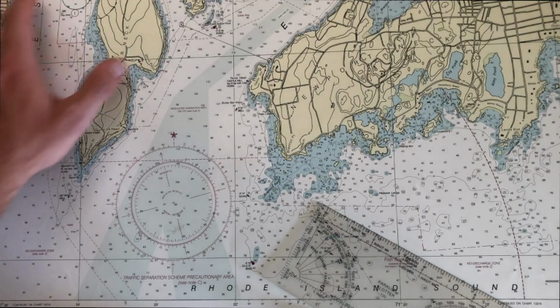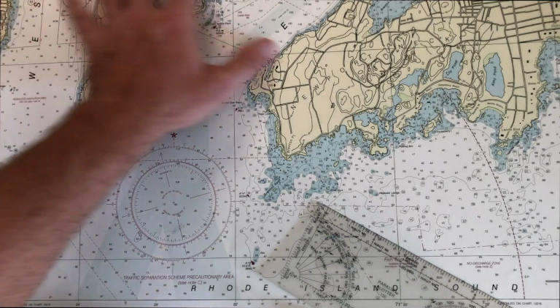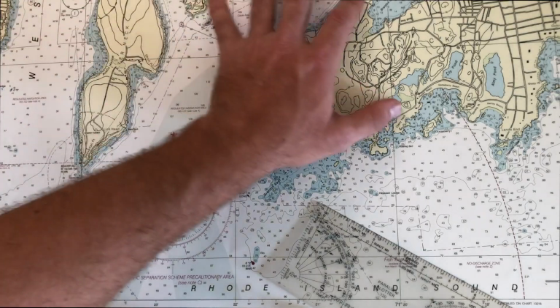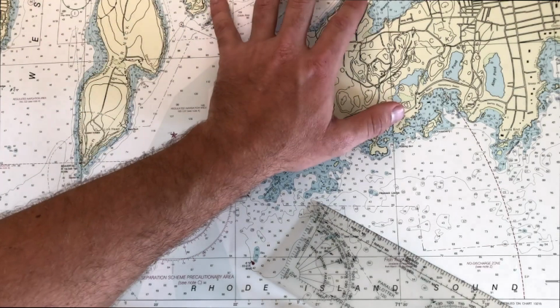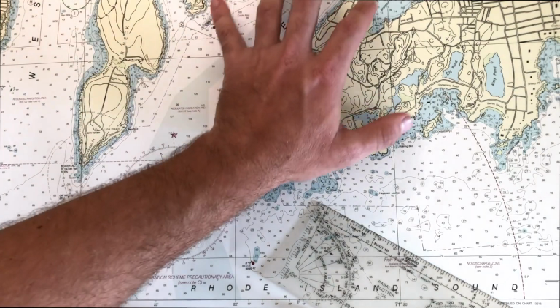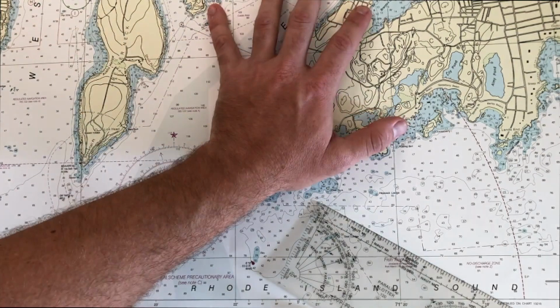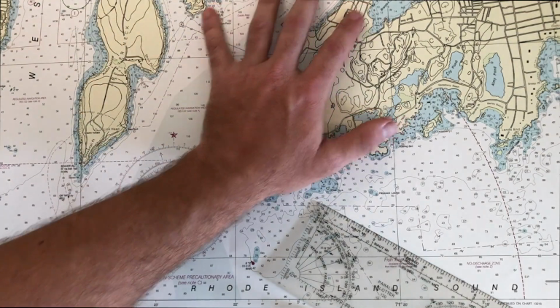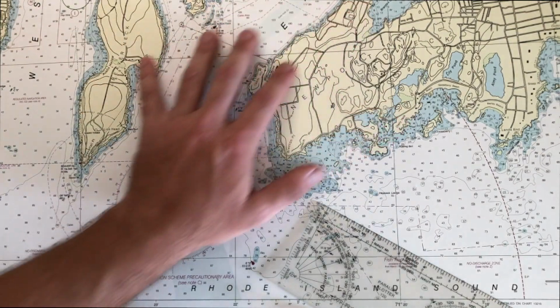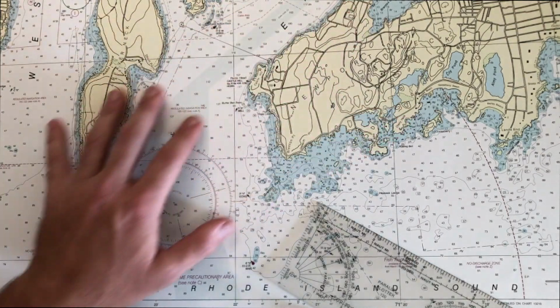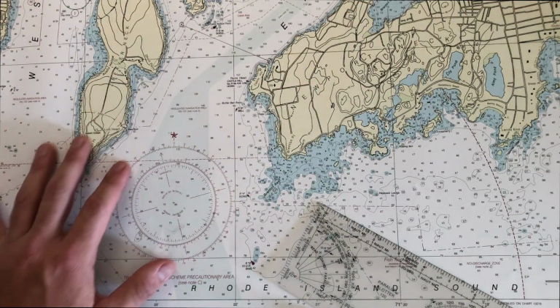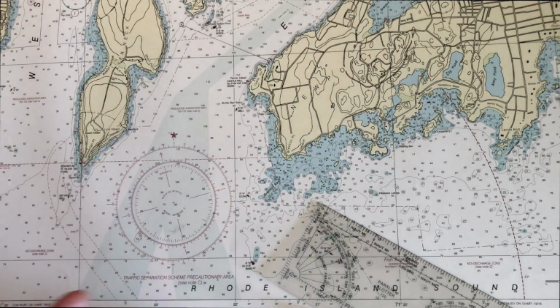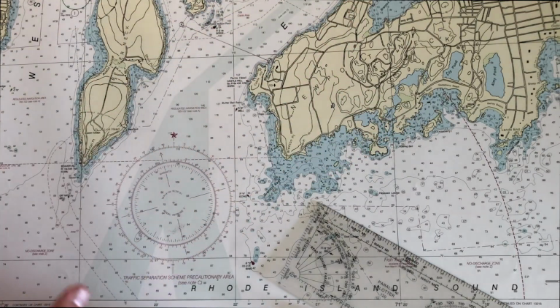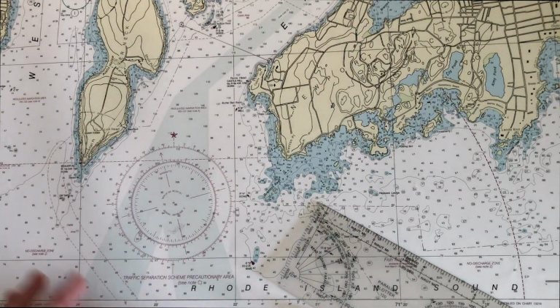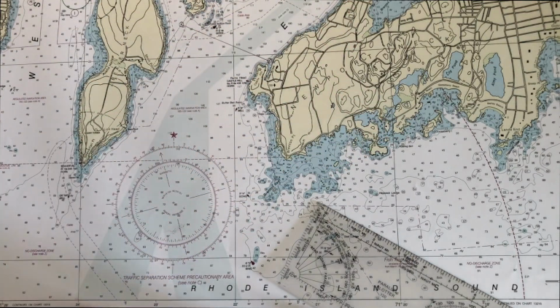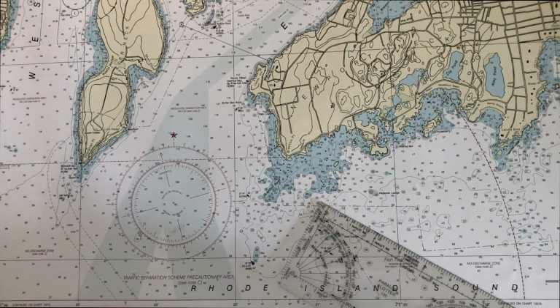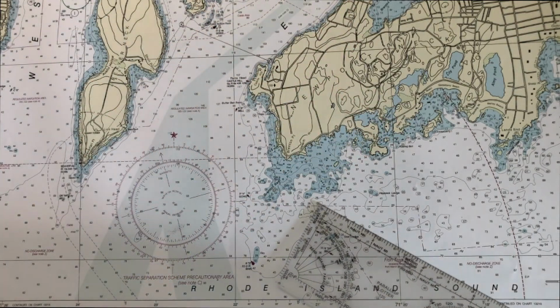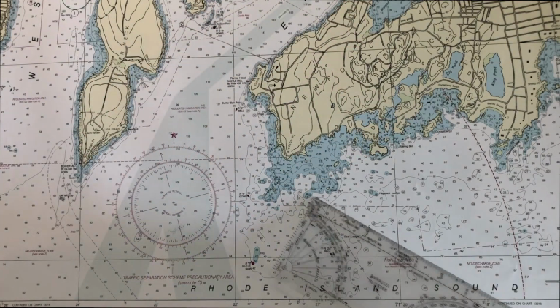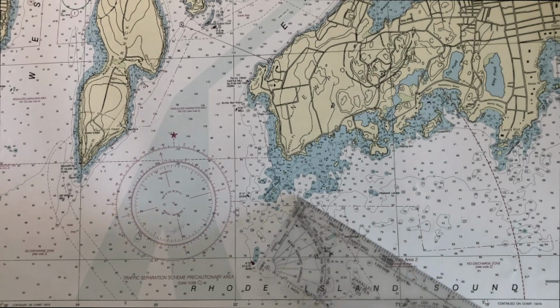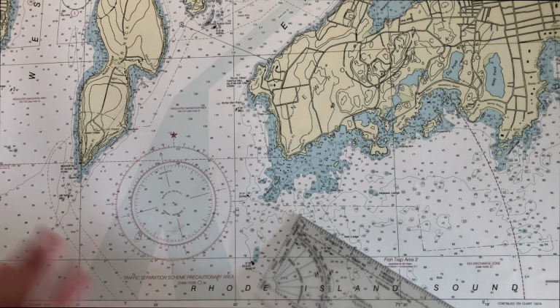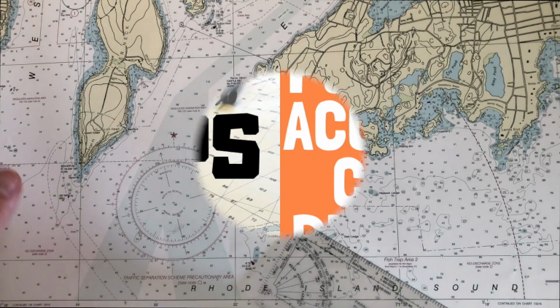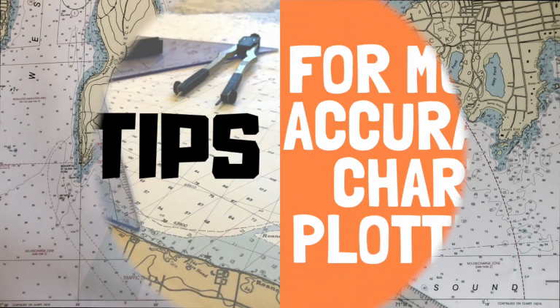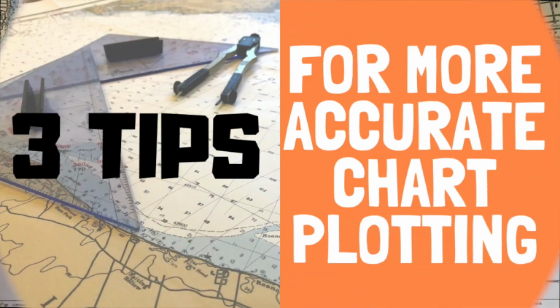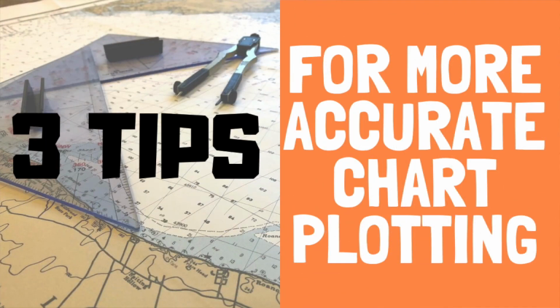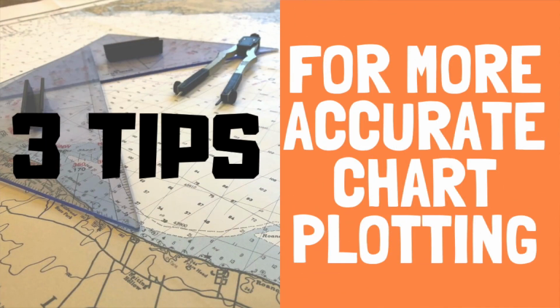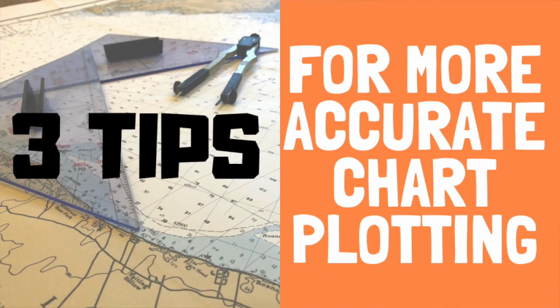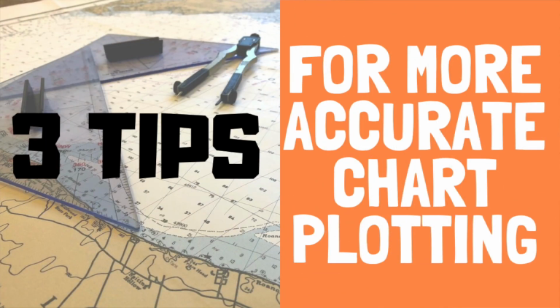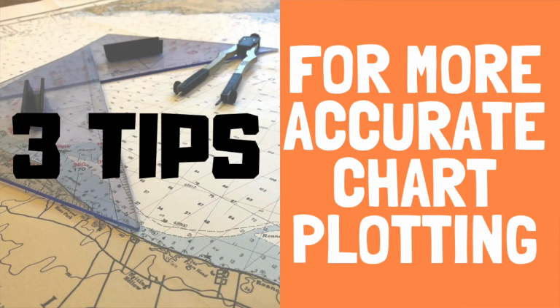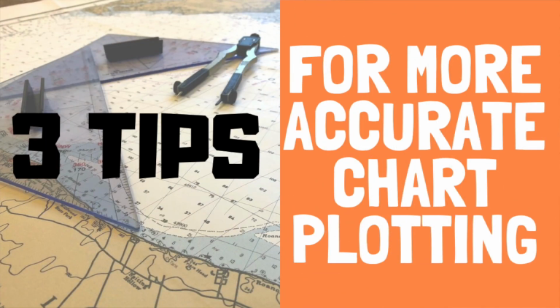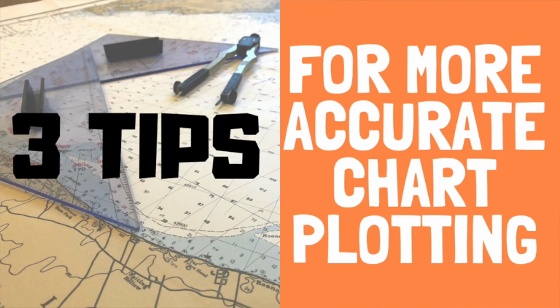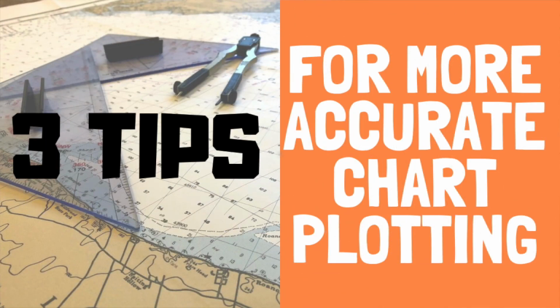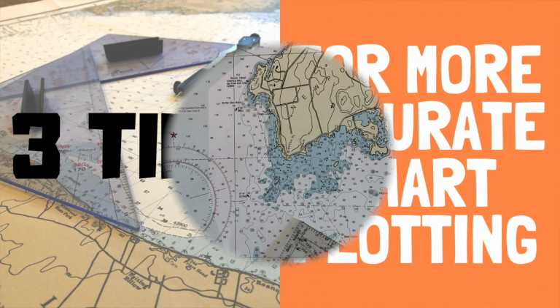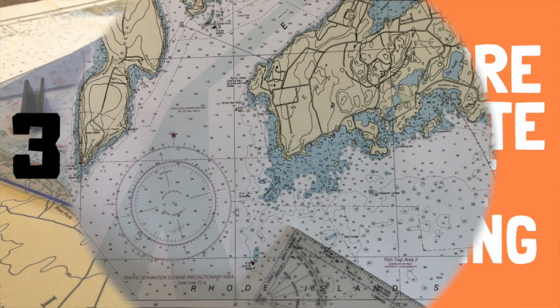Whenever we're plotting on a chart, we want to be as accurate as possible, whether that's for a Coast Guard exam or just if we're navigating our boat along. Here are three tips to be a little bit more accurate using the tools of chart plotting.